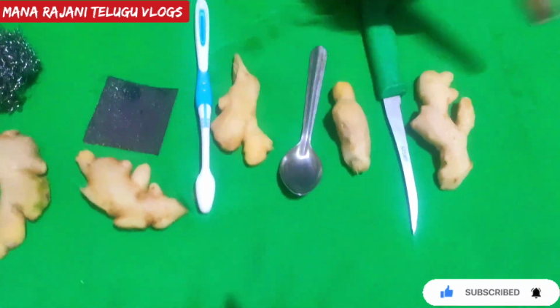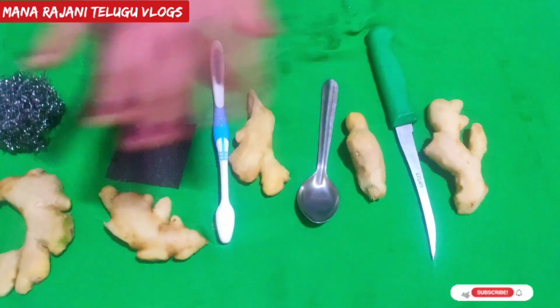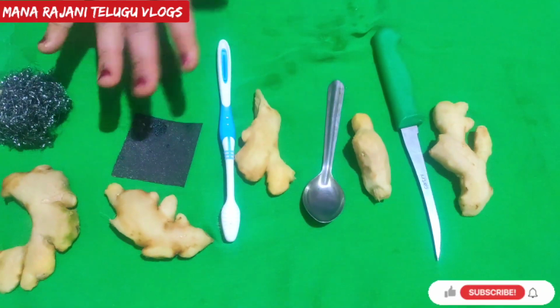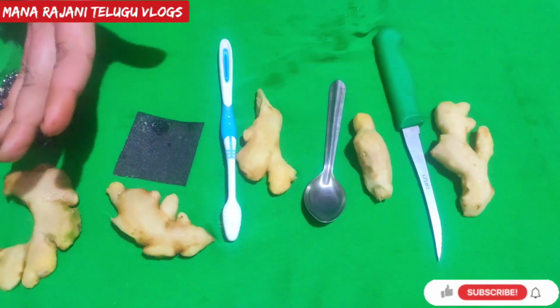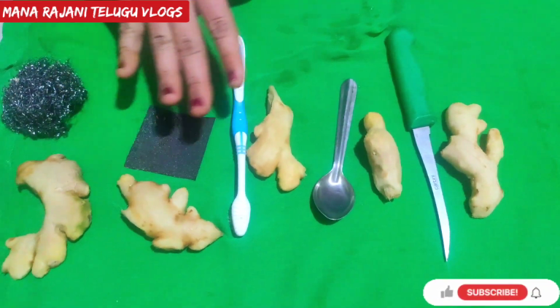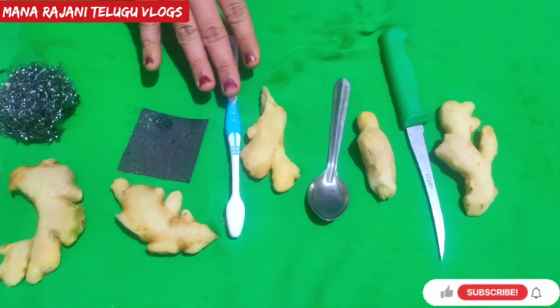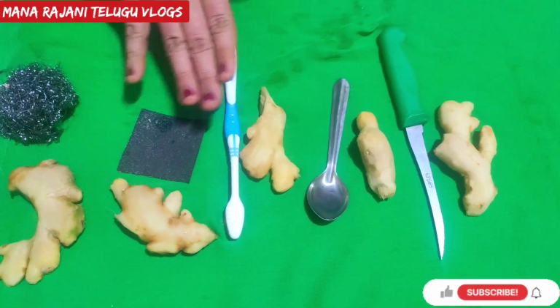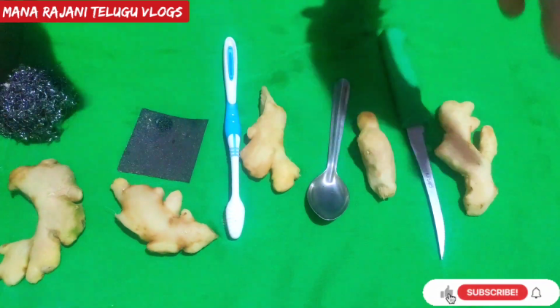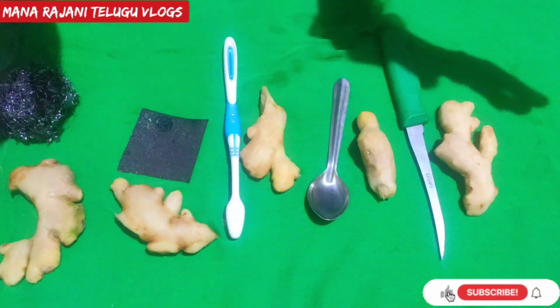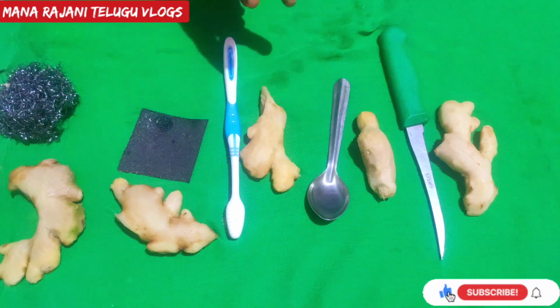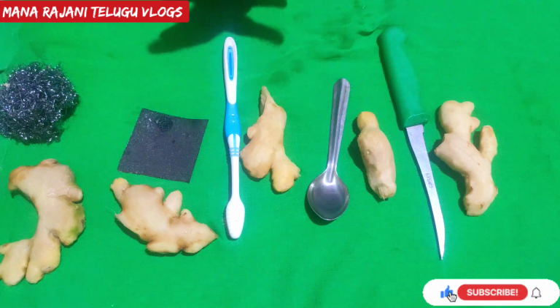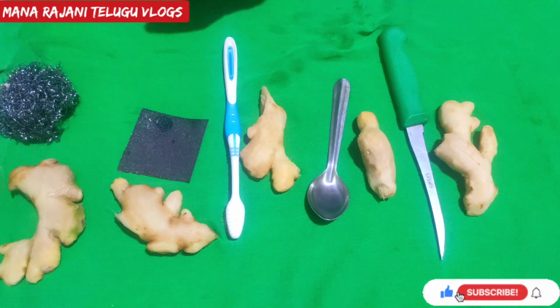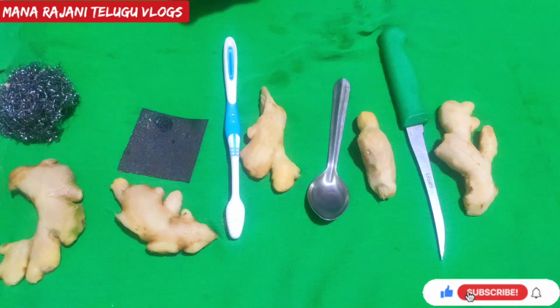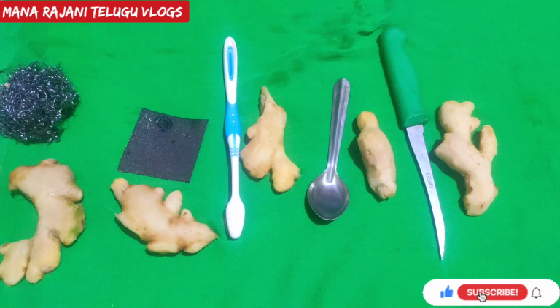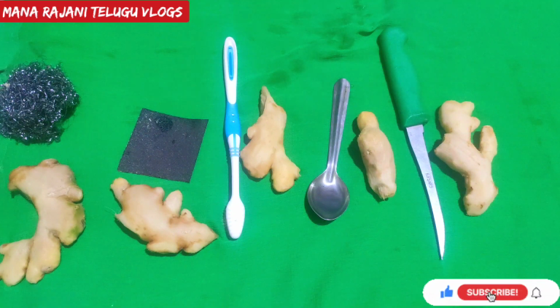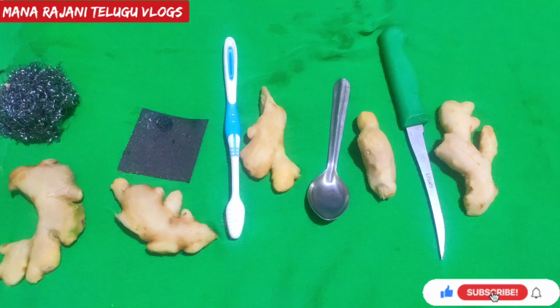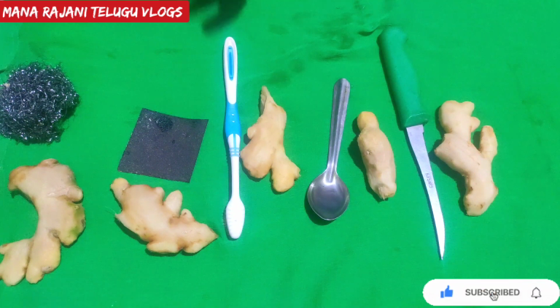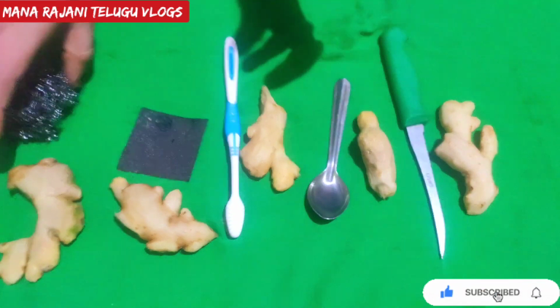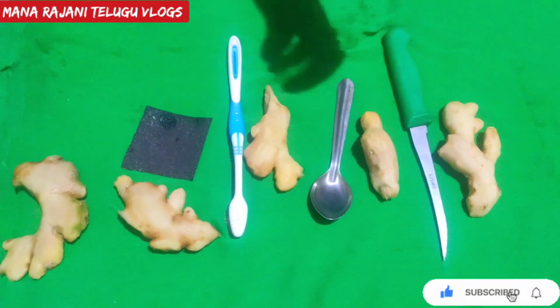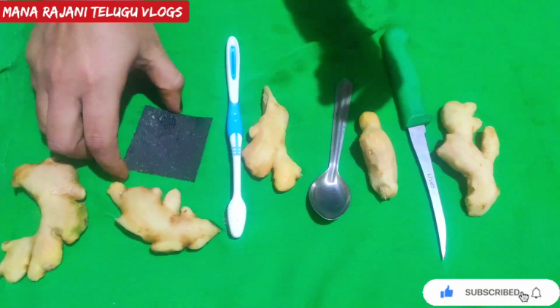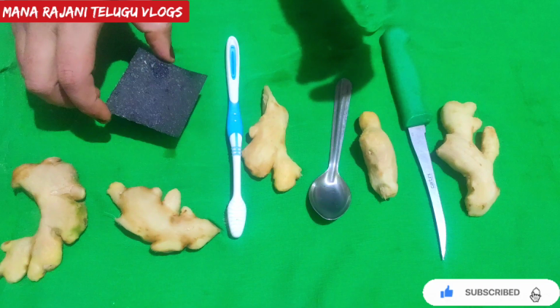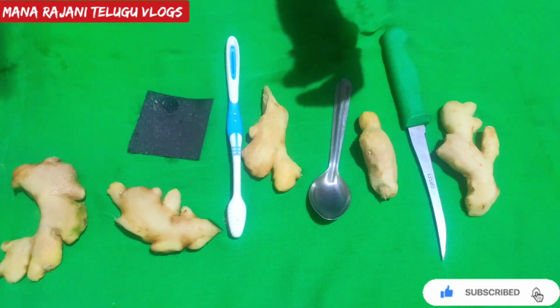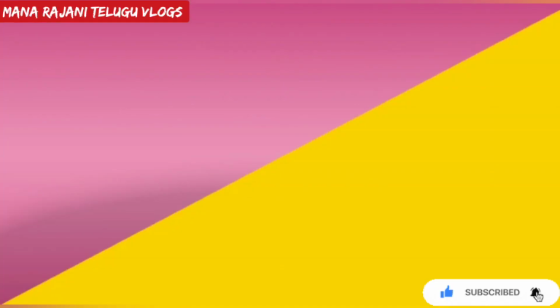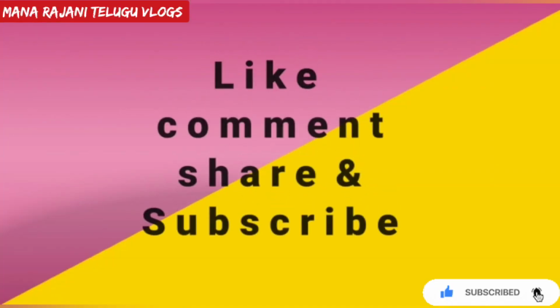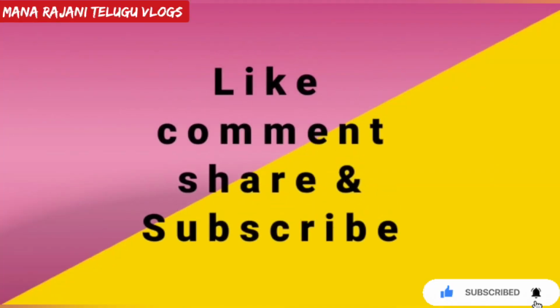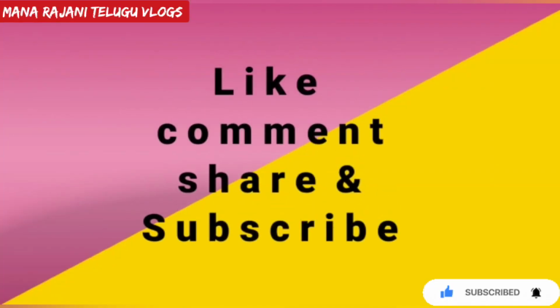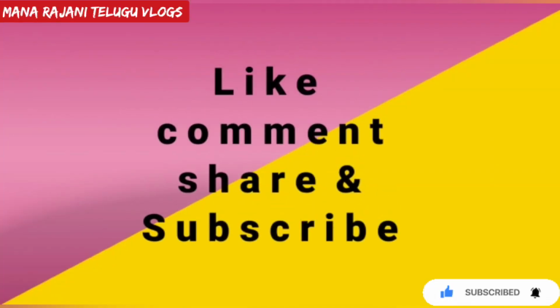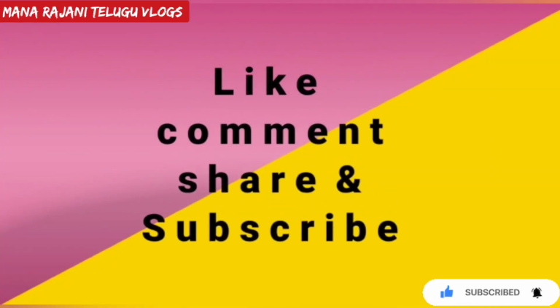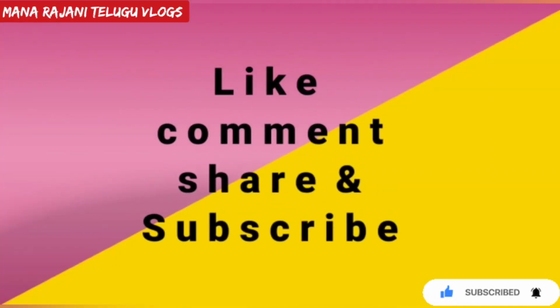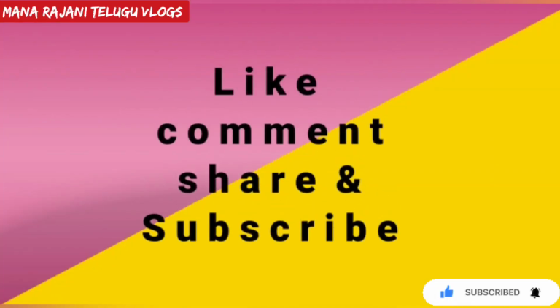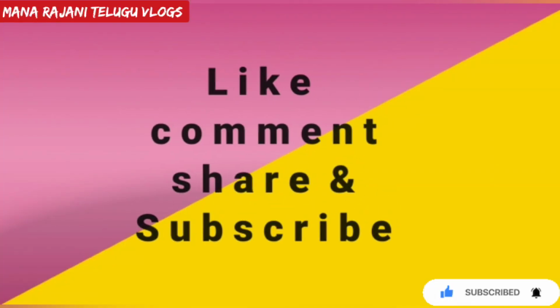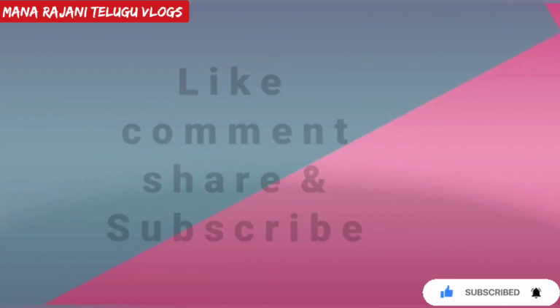You can use whichever method works for you. Try it. Don't forget to like, share, and comment. Don't forget to subscribe. See you all in my next video. Until then, take care.